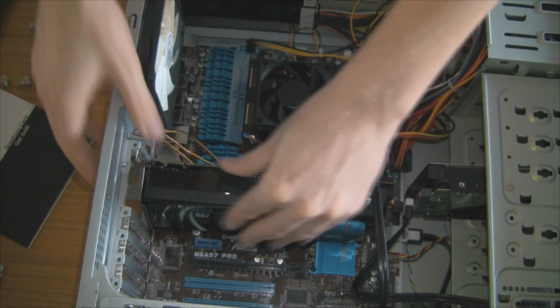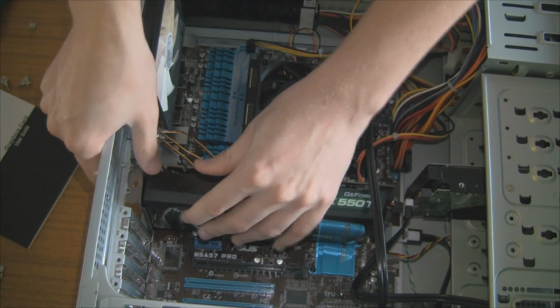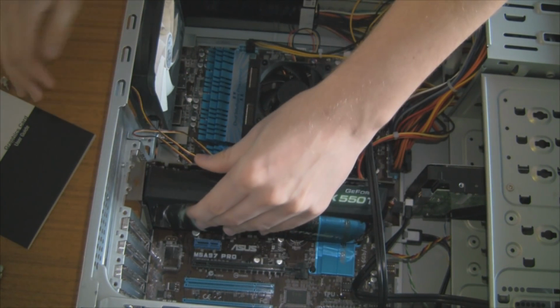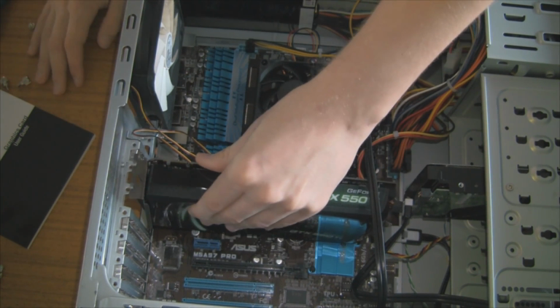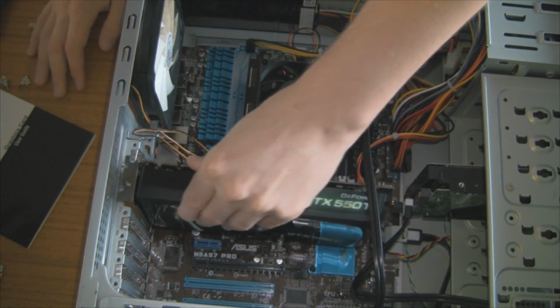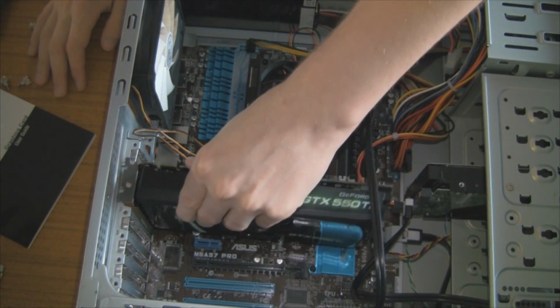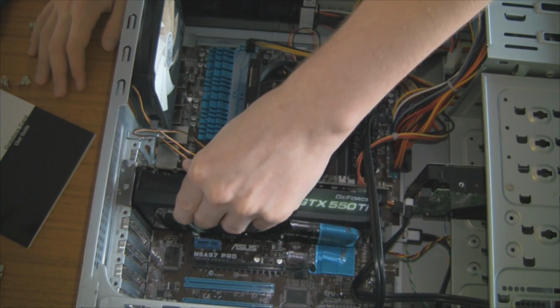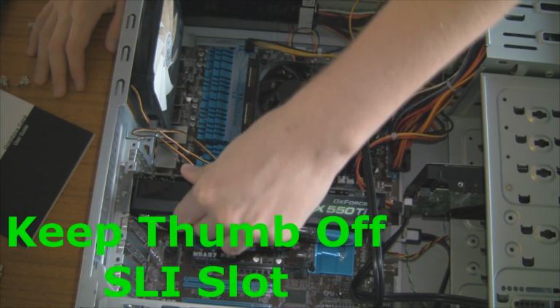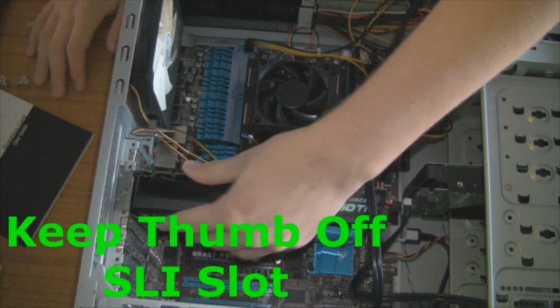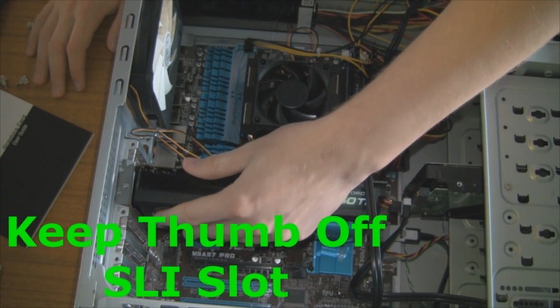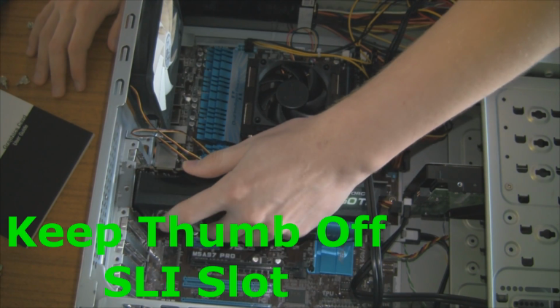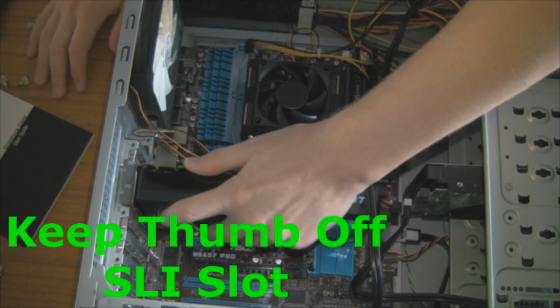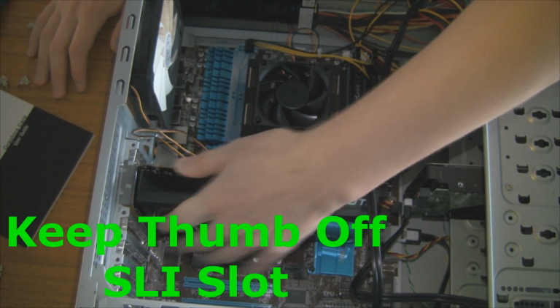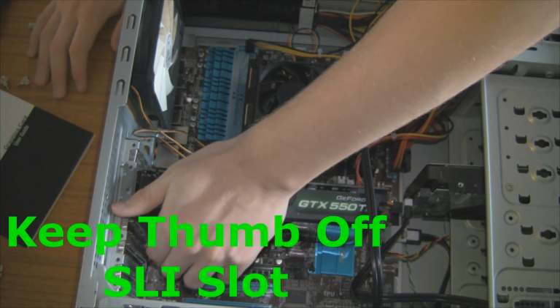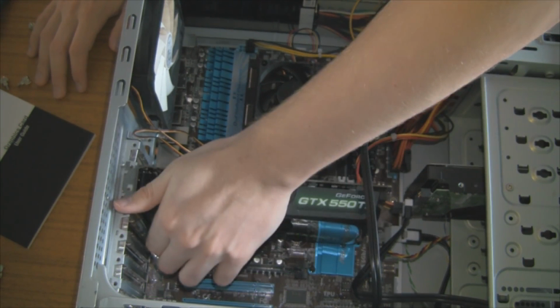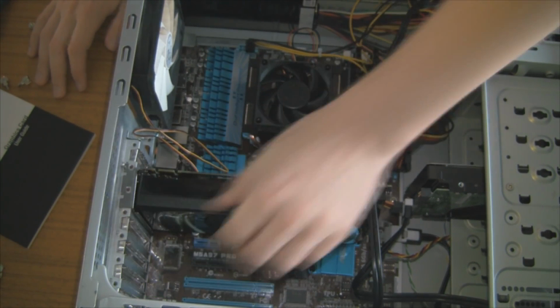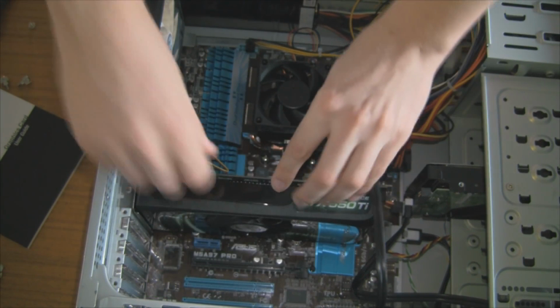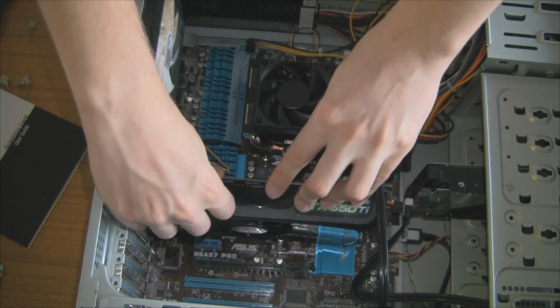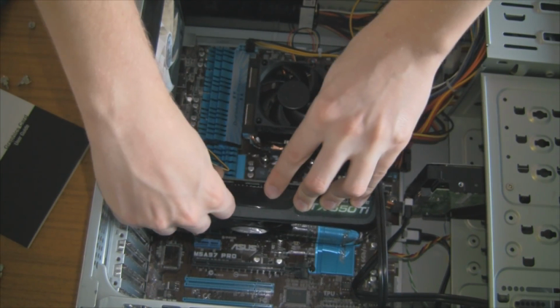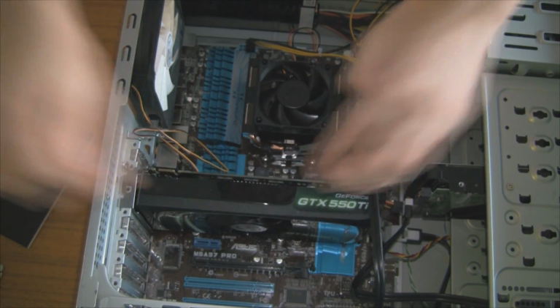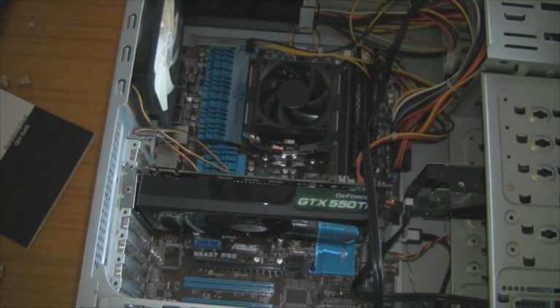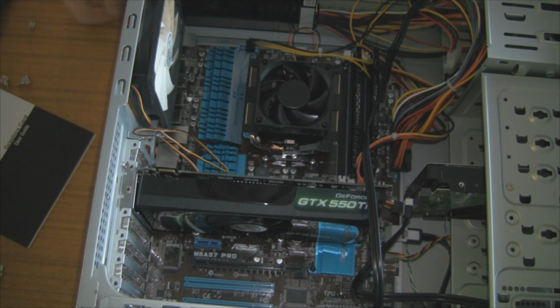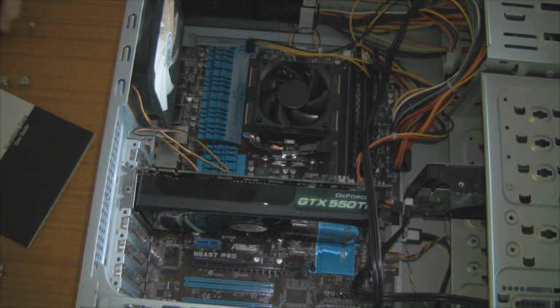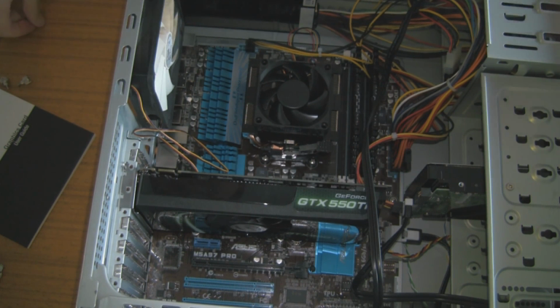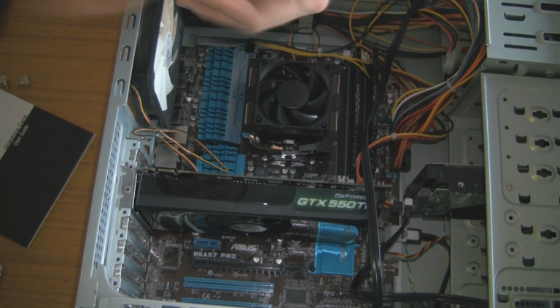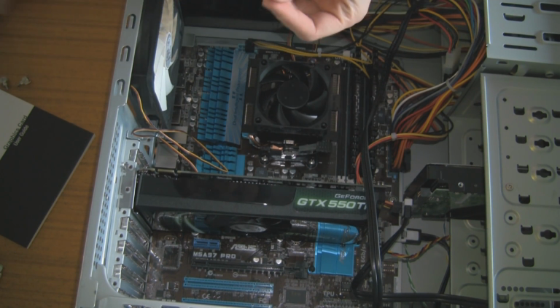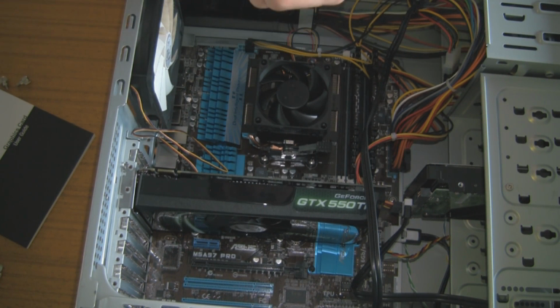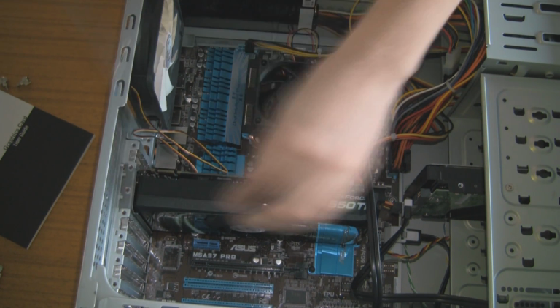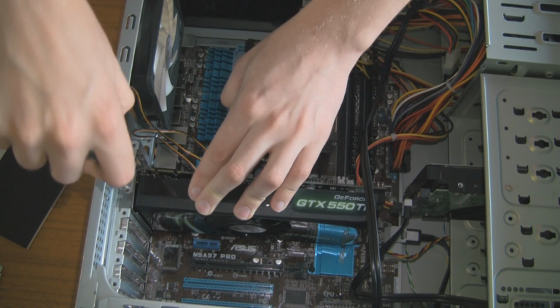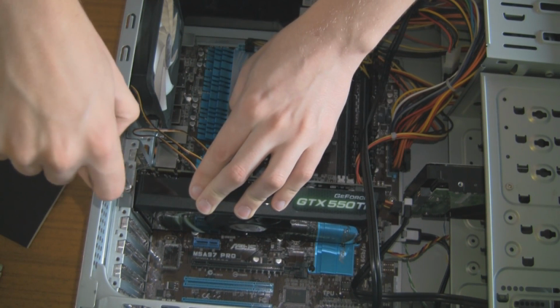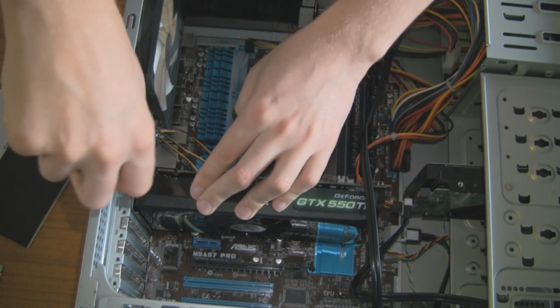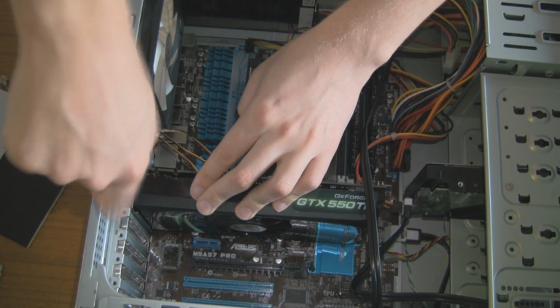First we need to align the graphics card with the actual PCI Express slot, and then slide it in and align it with the holes on the side of the case. You can see down there we've got two screw holes, which we're going to put standard screws in for your PC case.